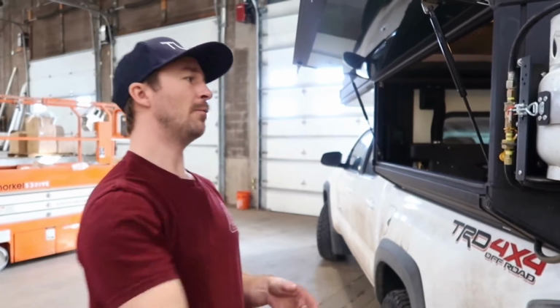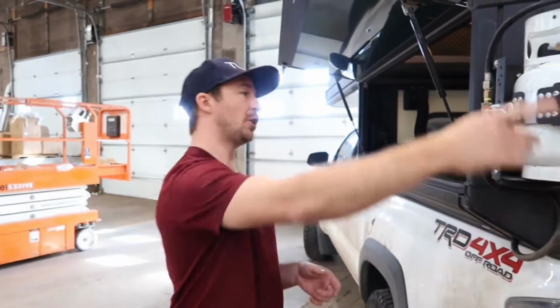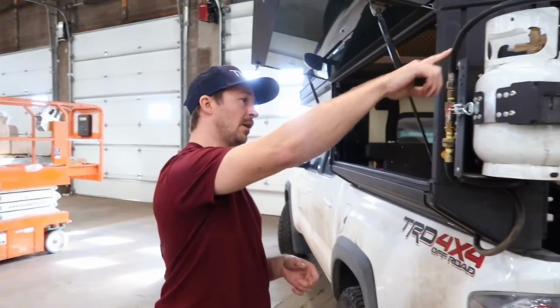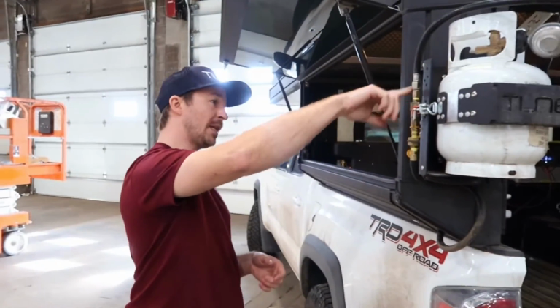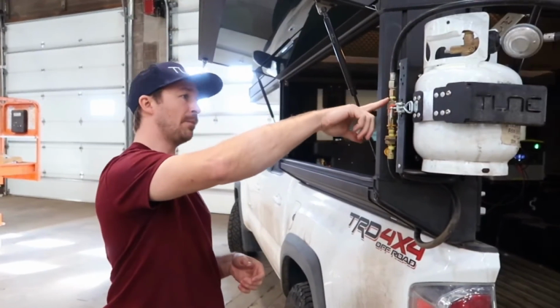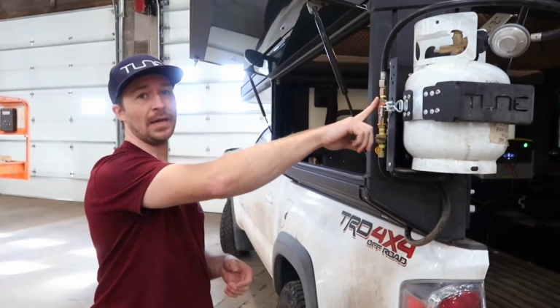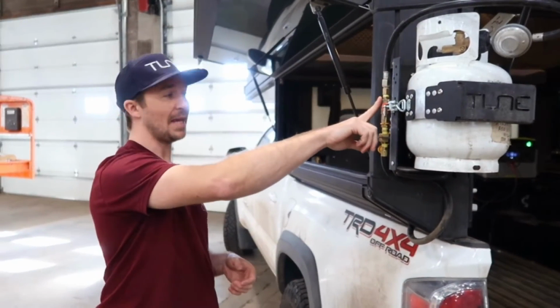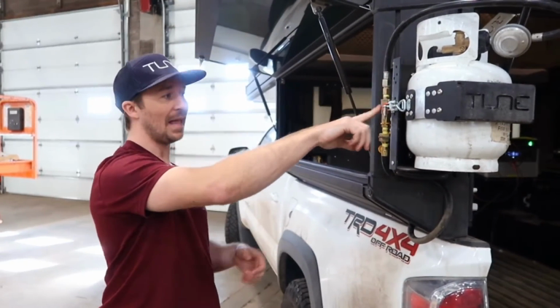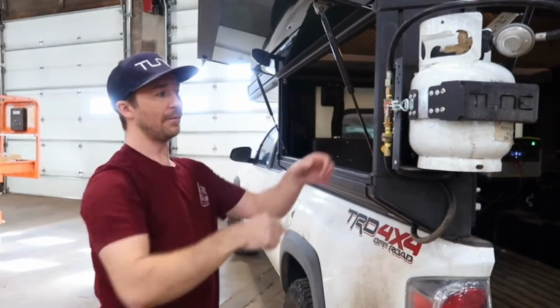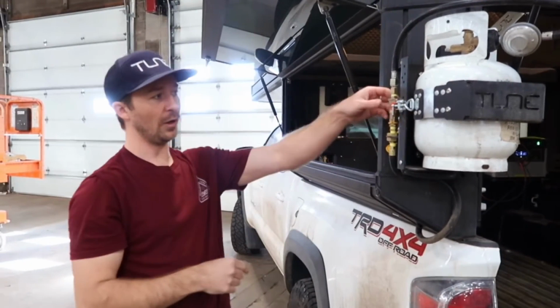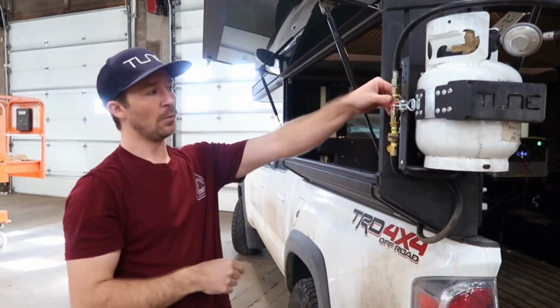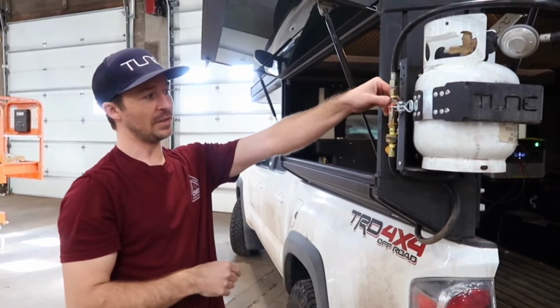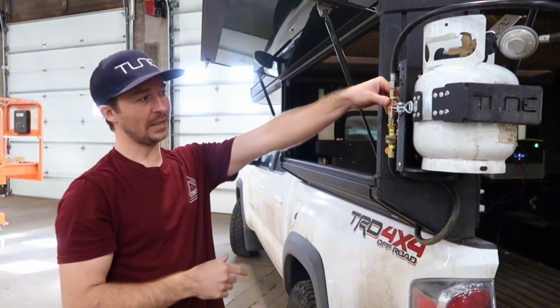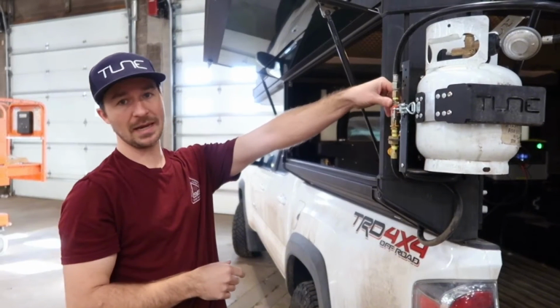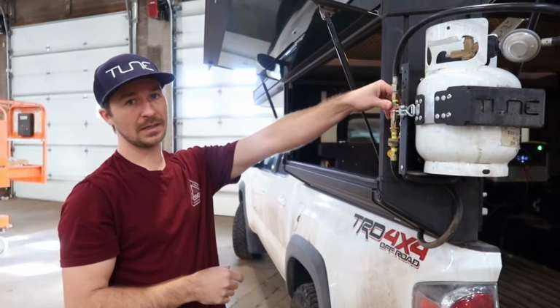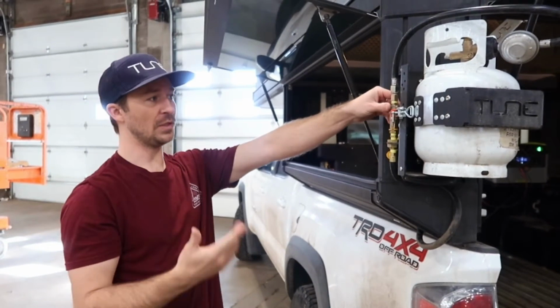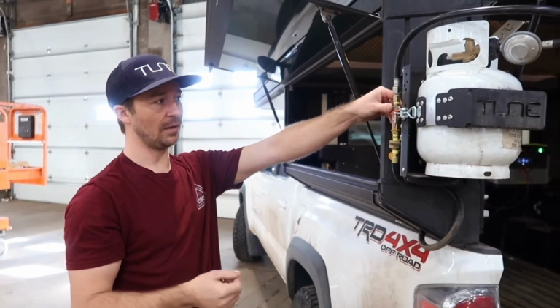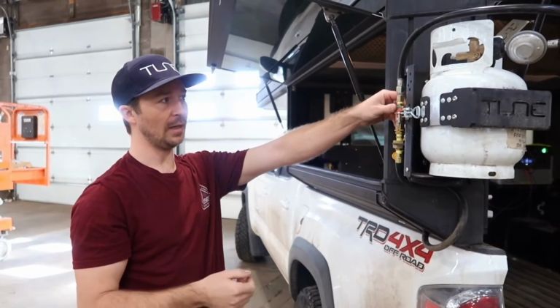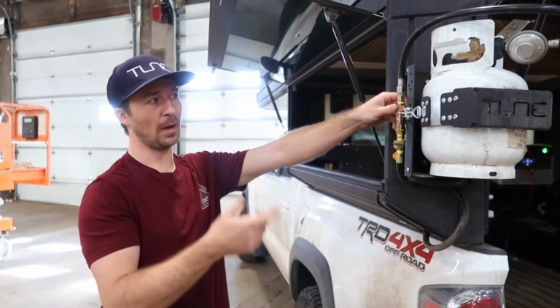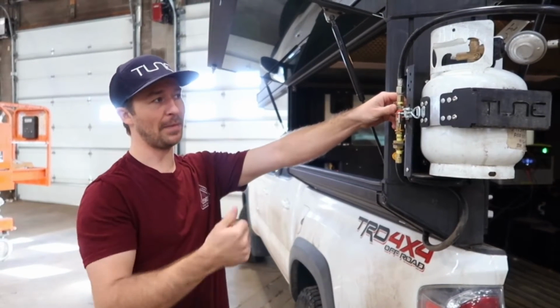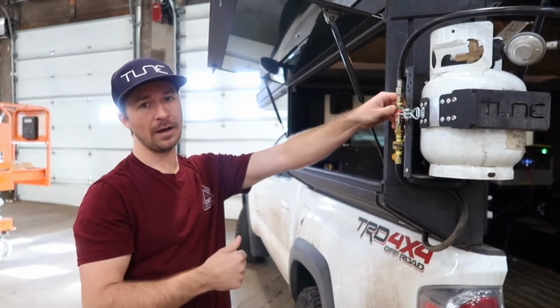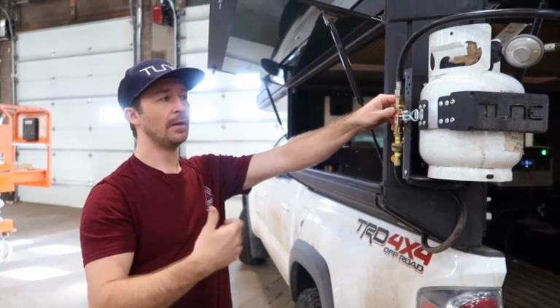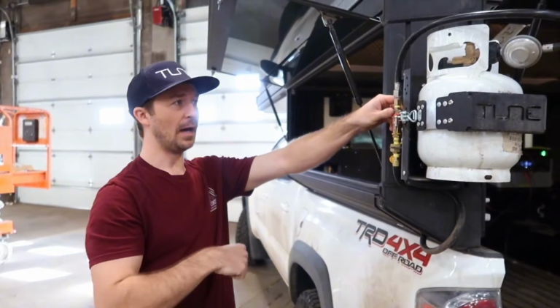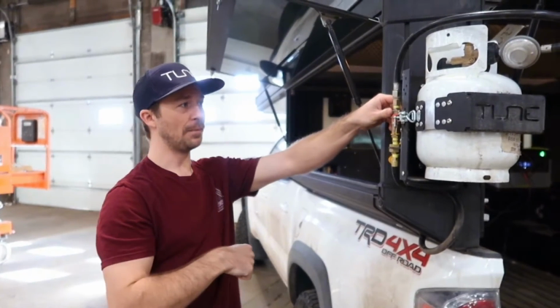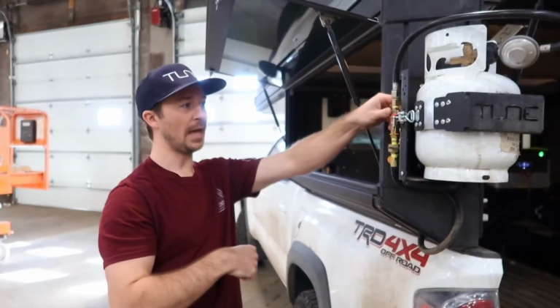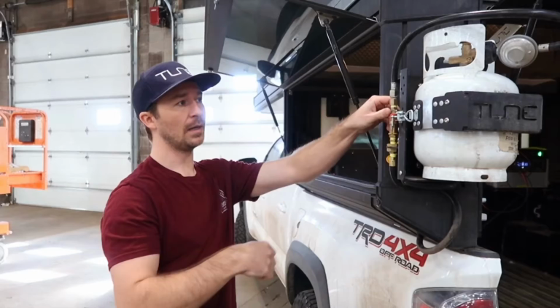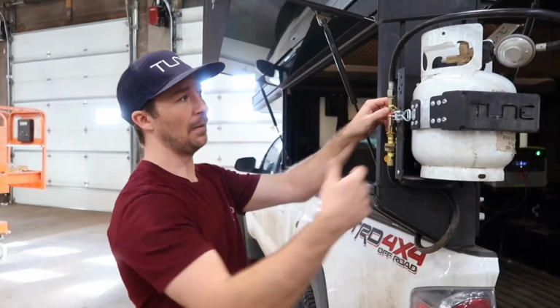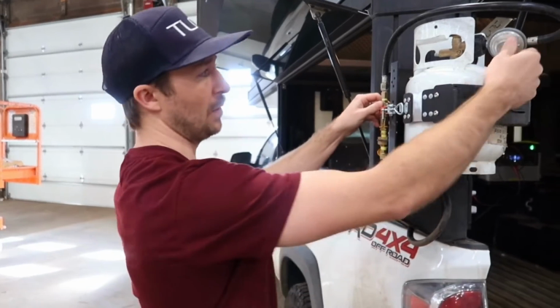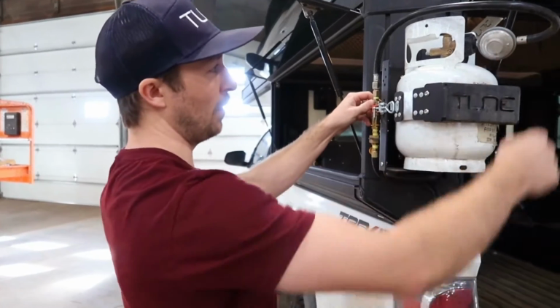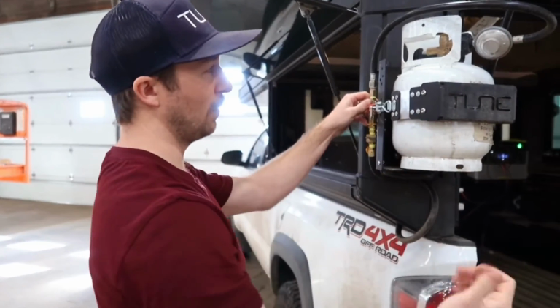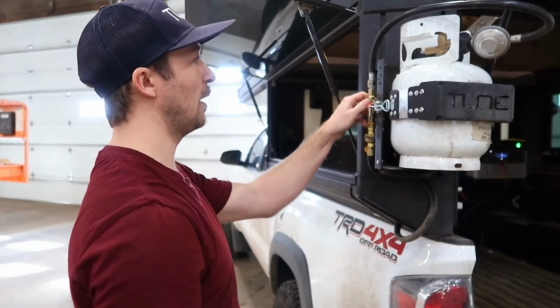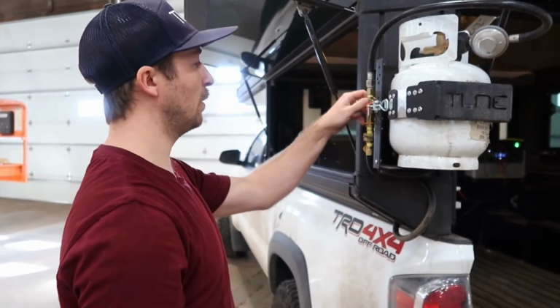When you chase the propane tank line further, we have this quick disconnect, which is really convenient. You just pop that up to fill up your tank. You can also unthread it up here, which you have to do.